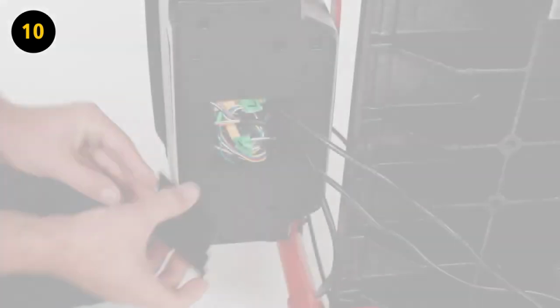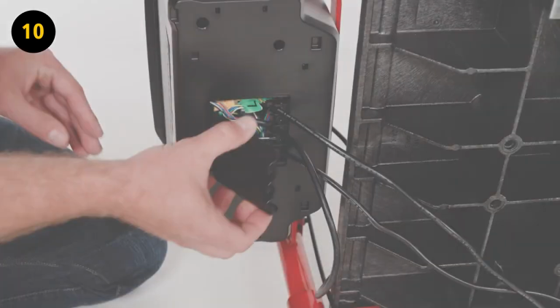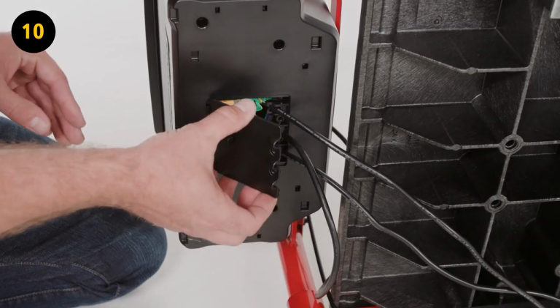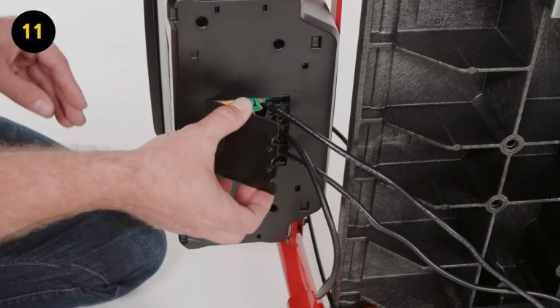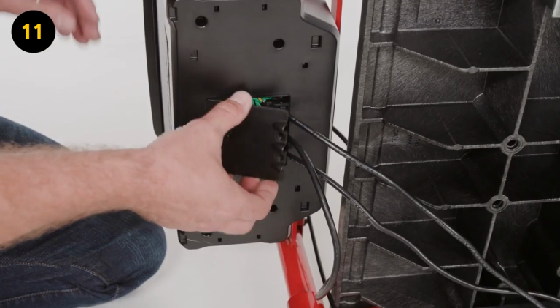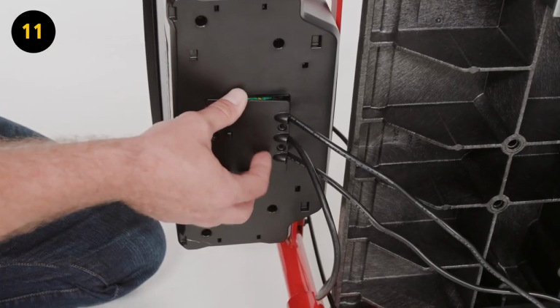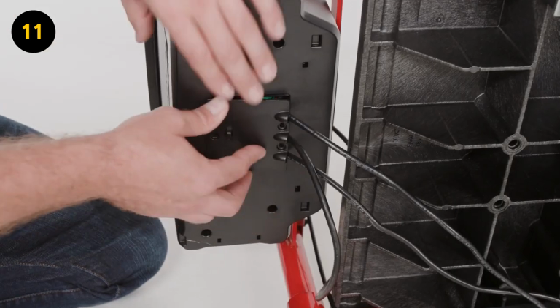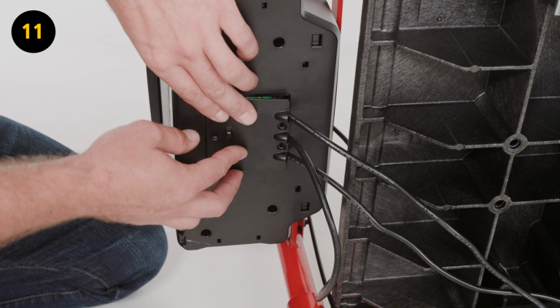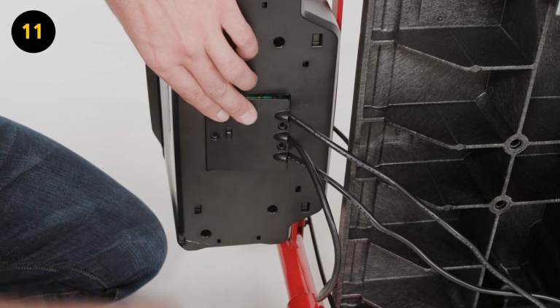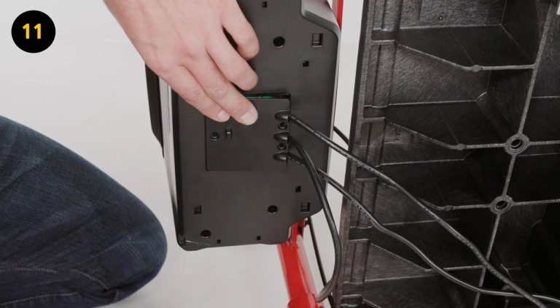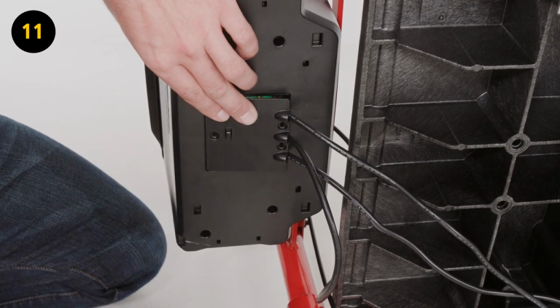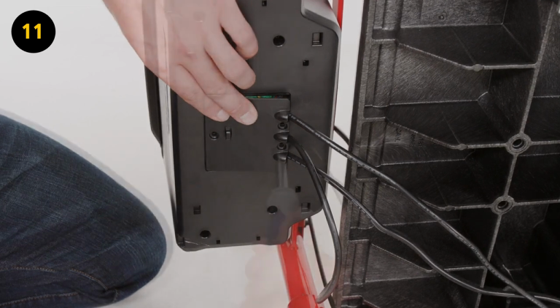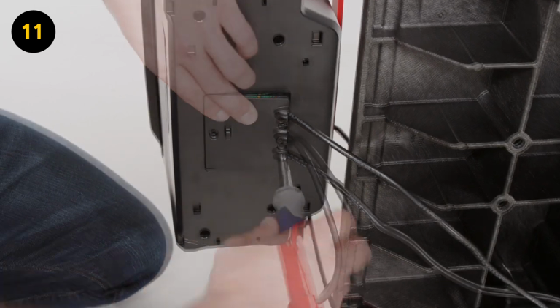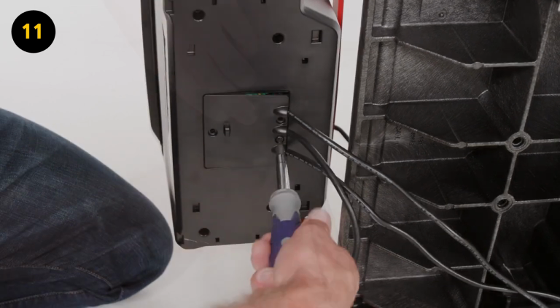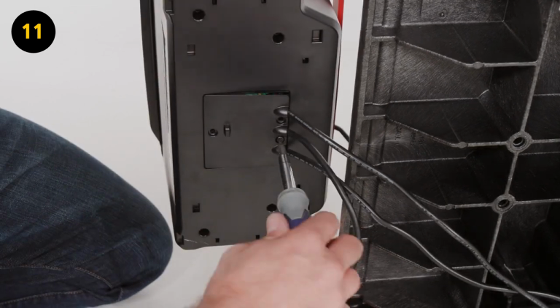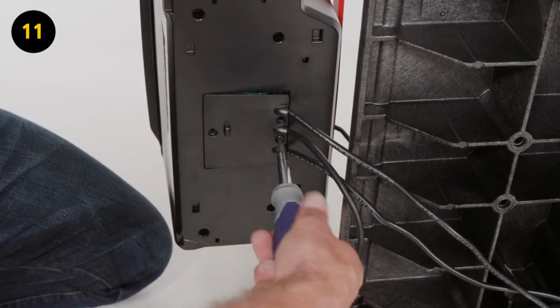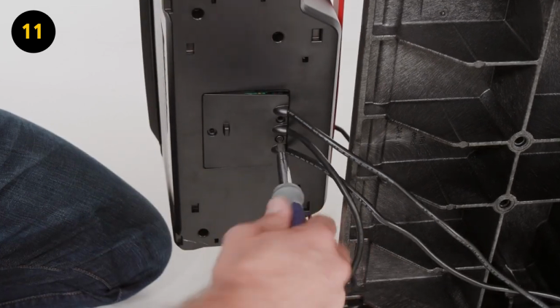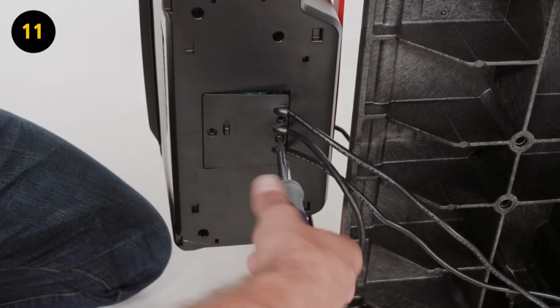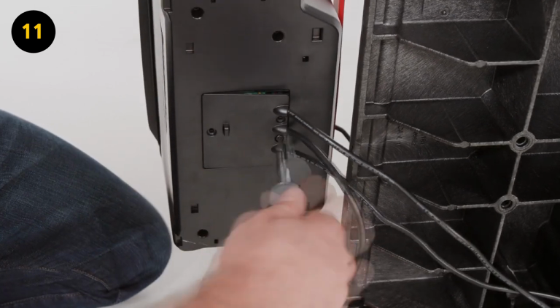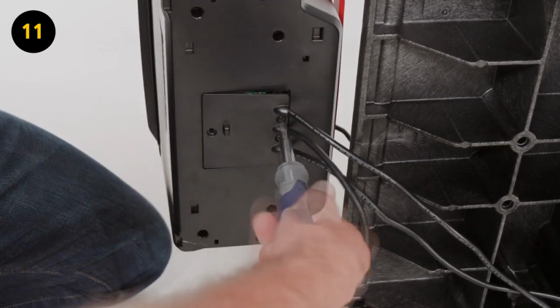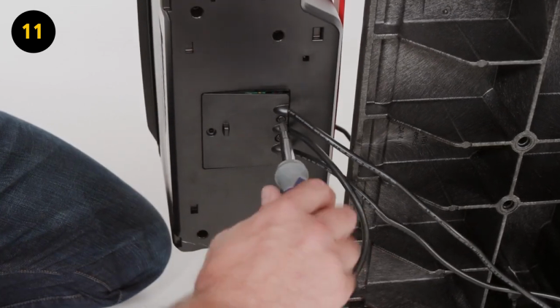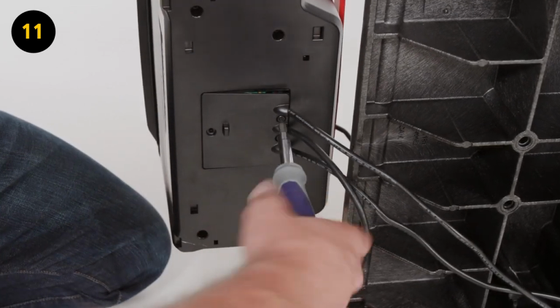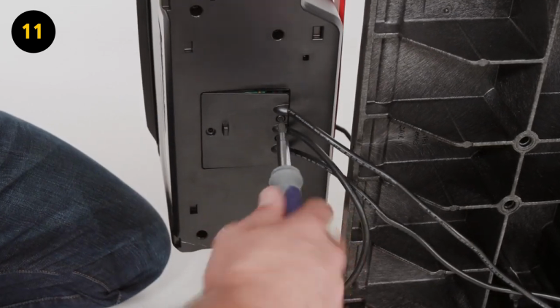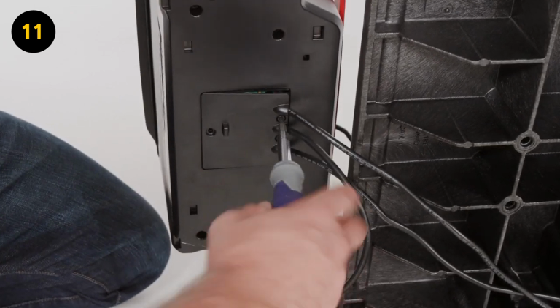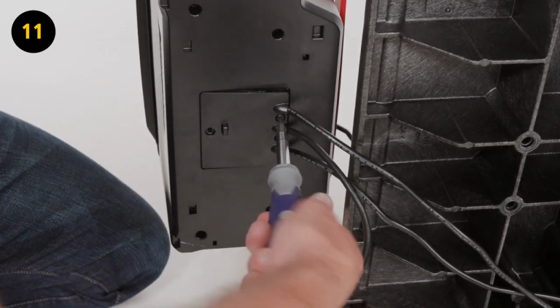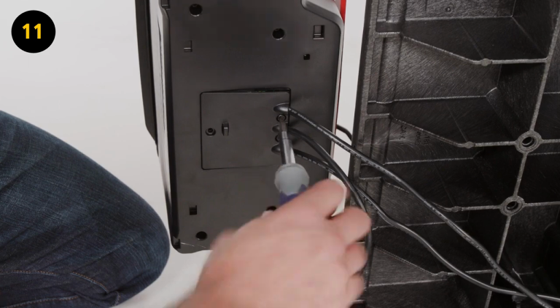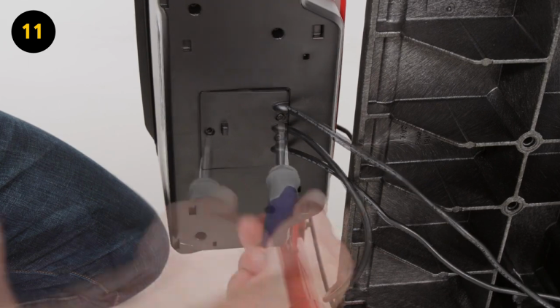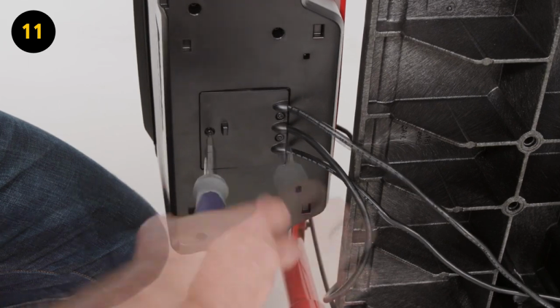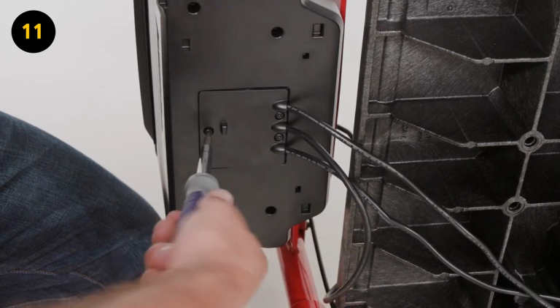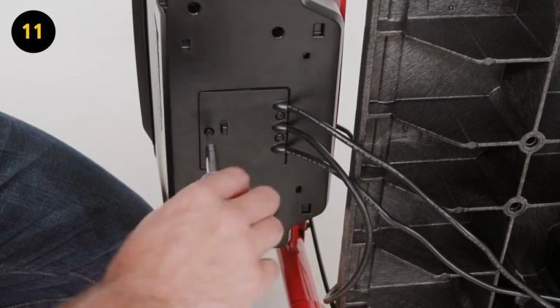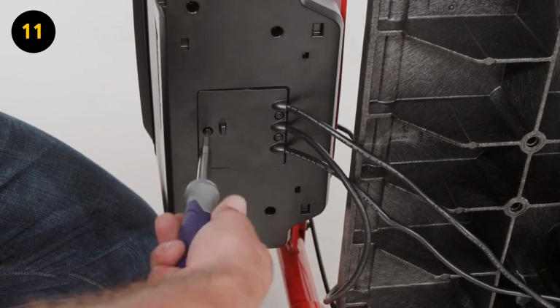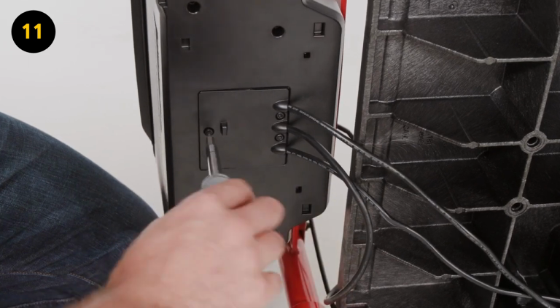Step 11. Place wire cover G over the battery compartment to secure the wires in place using 3 F screws and a T20 screwdriver.